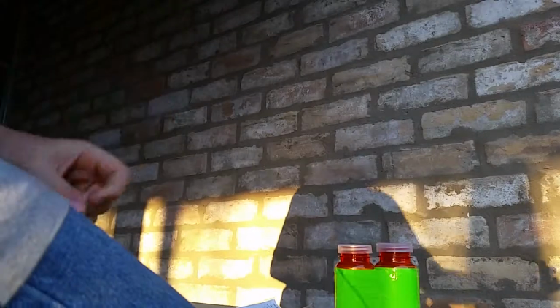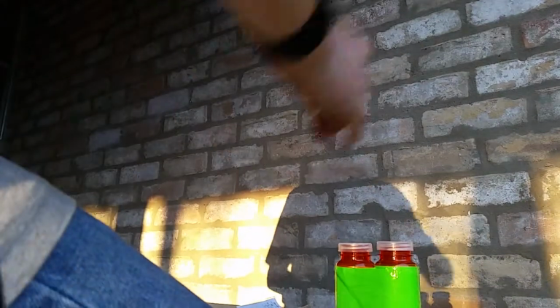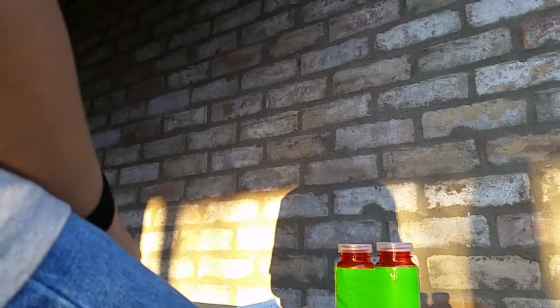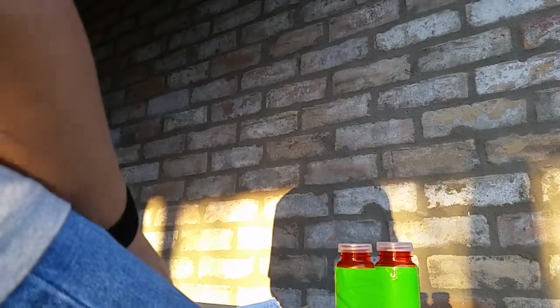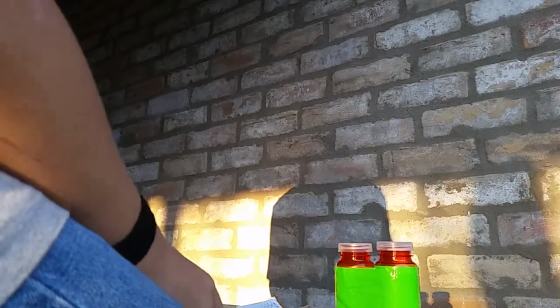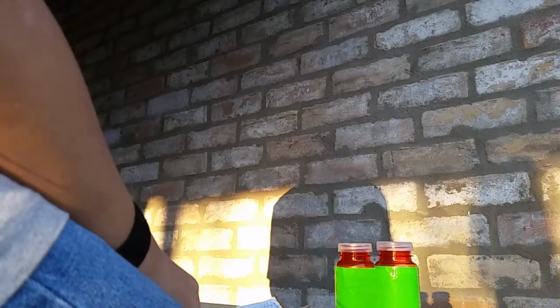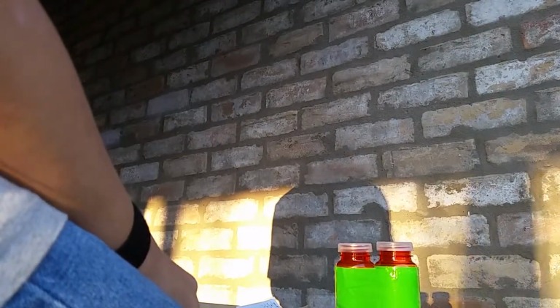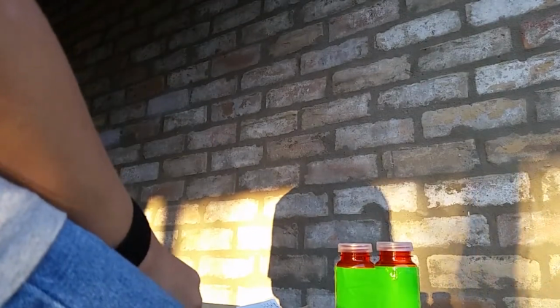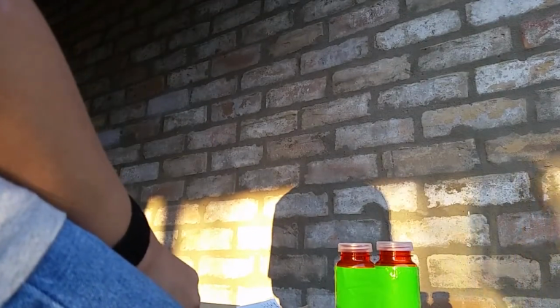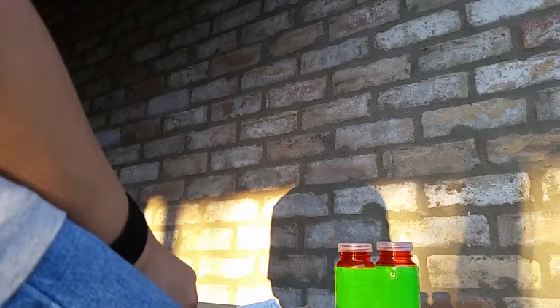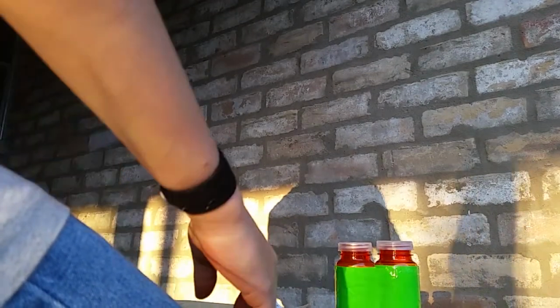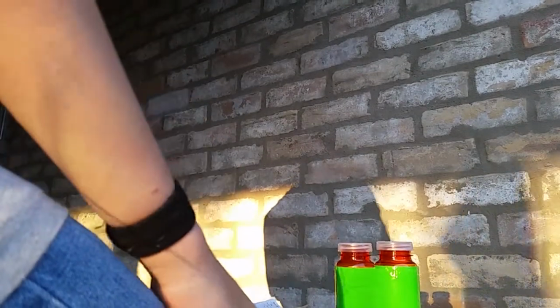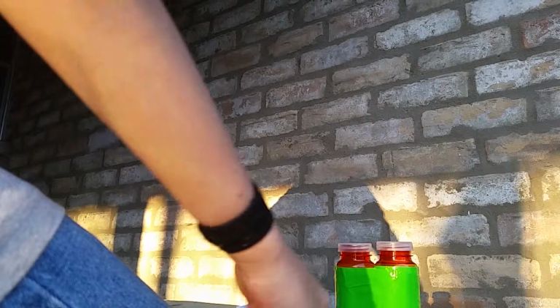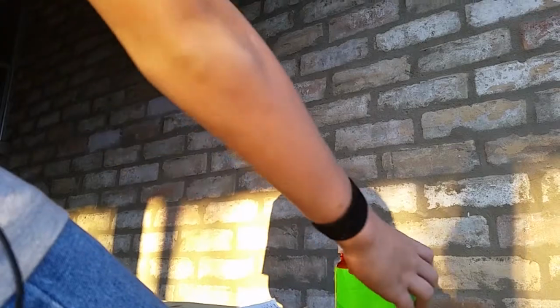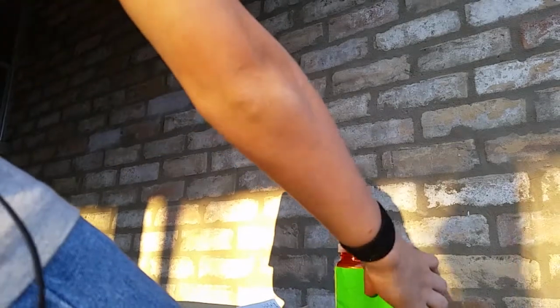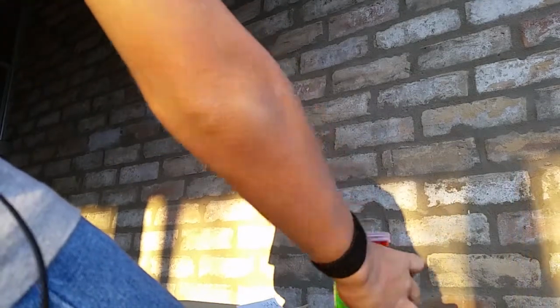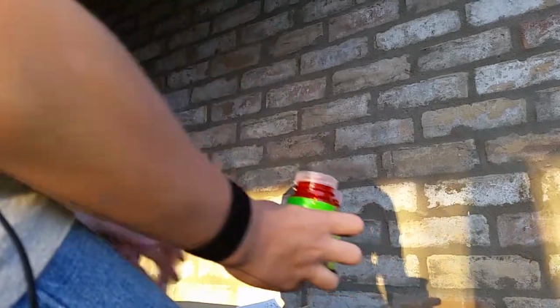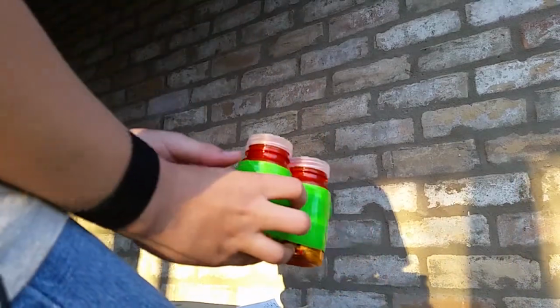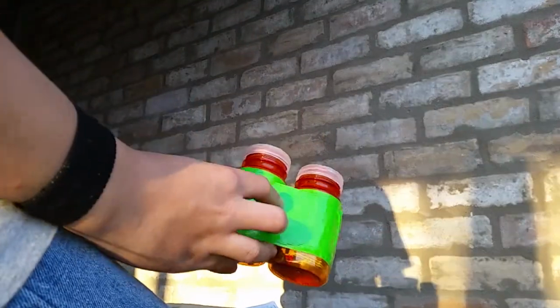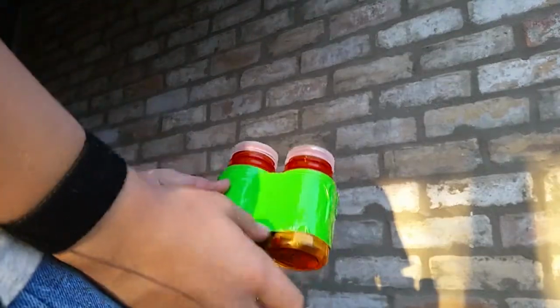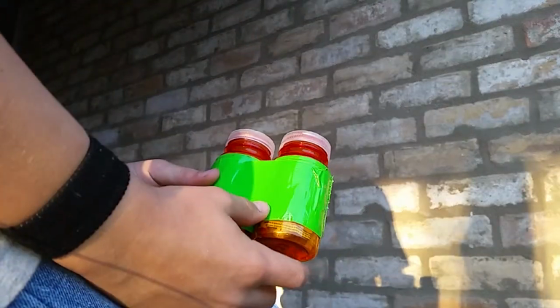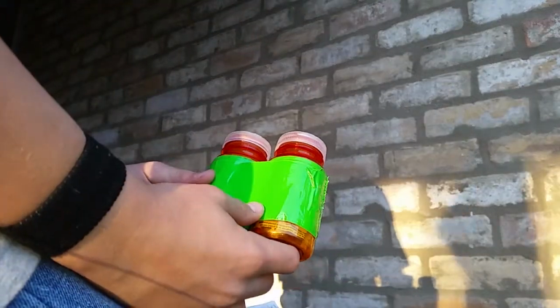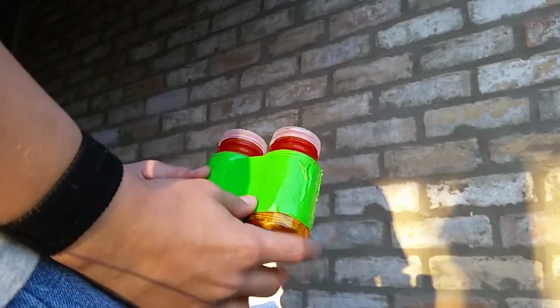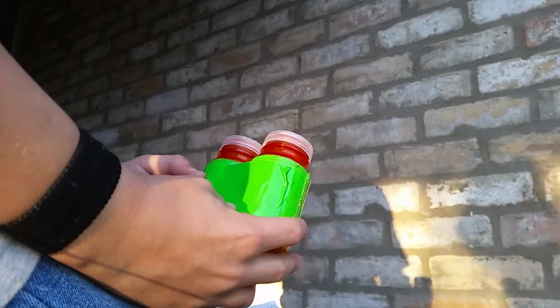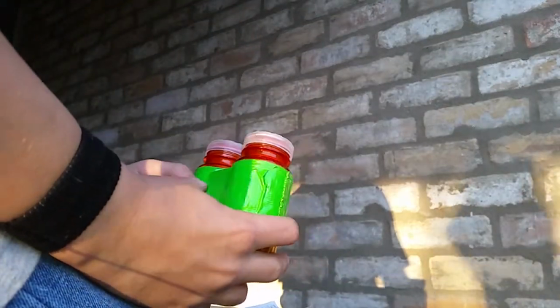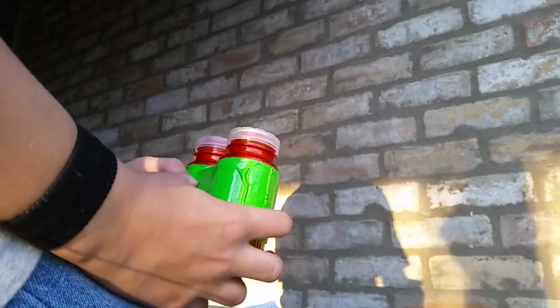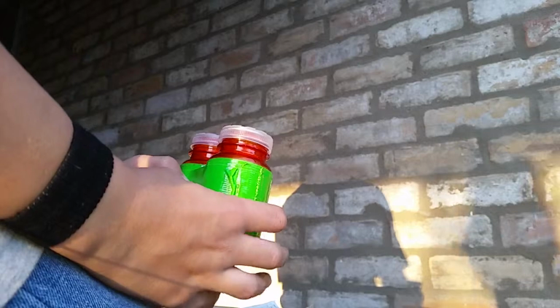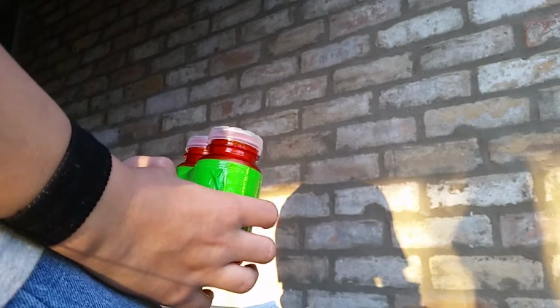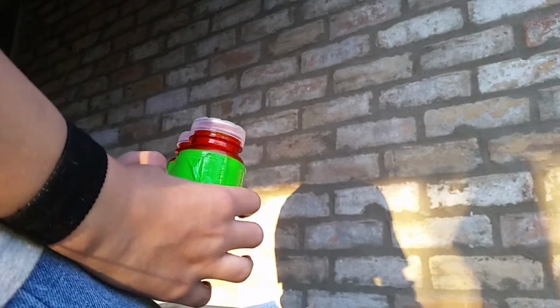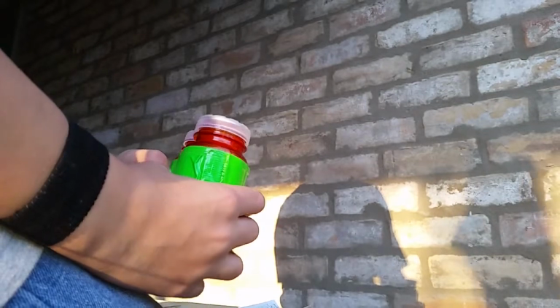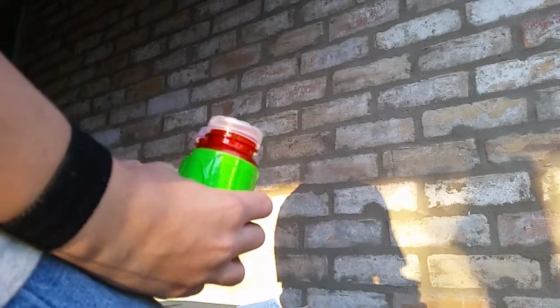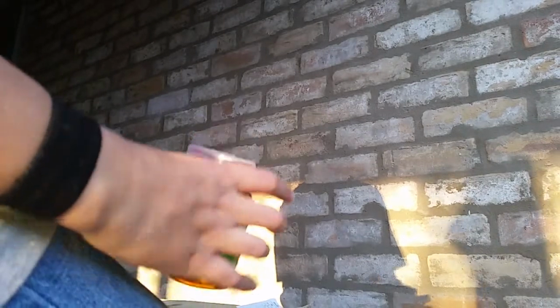Today I will be doing a short video on a pill bottle survival kit that I made. To start off, I put about five feet of duct tape around the bottles that I could take off and use in any situation.